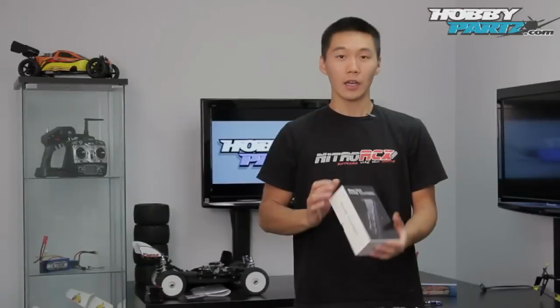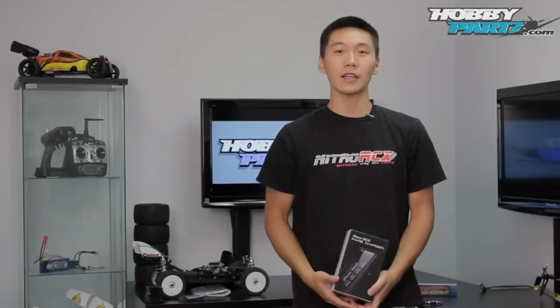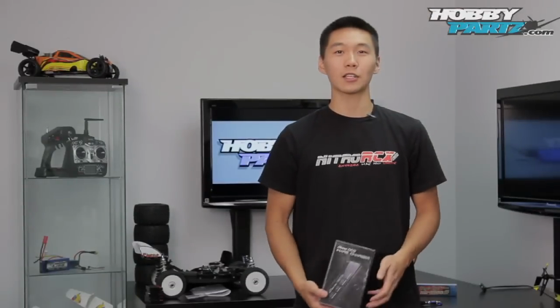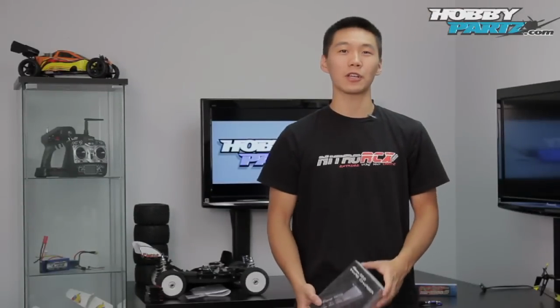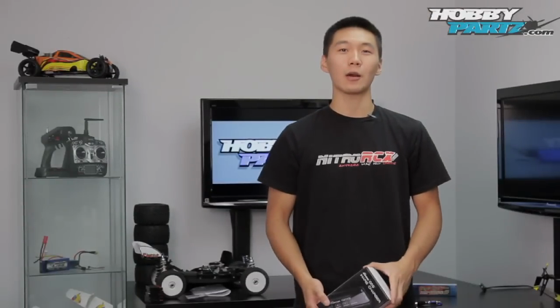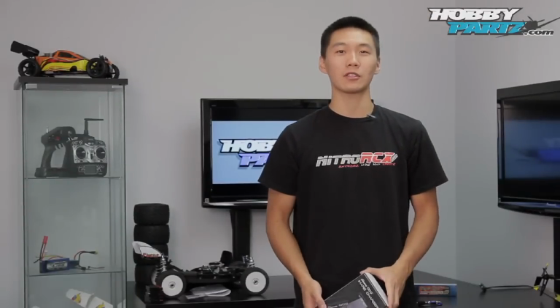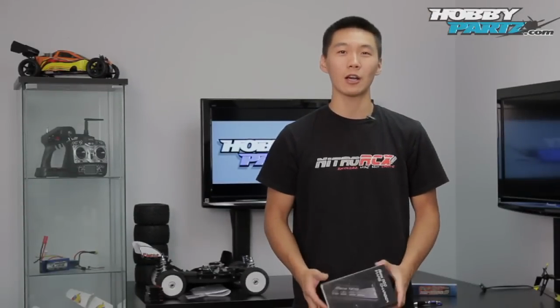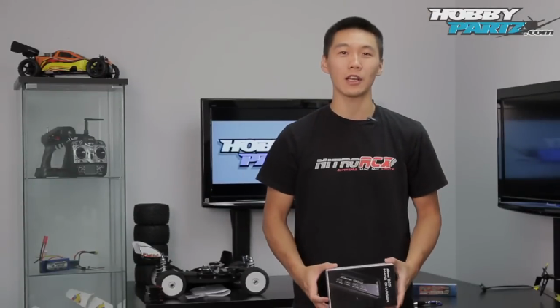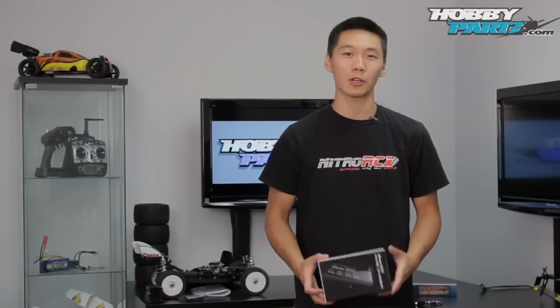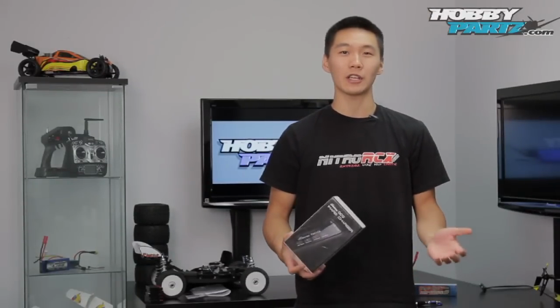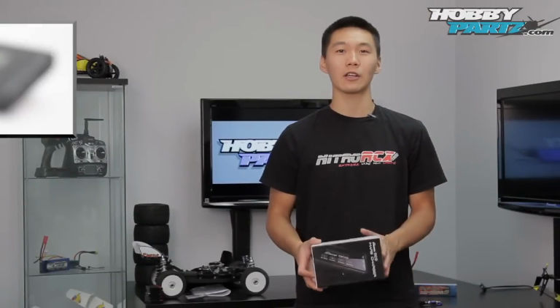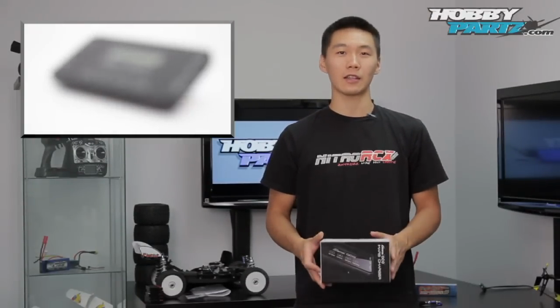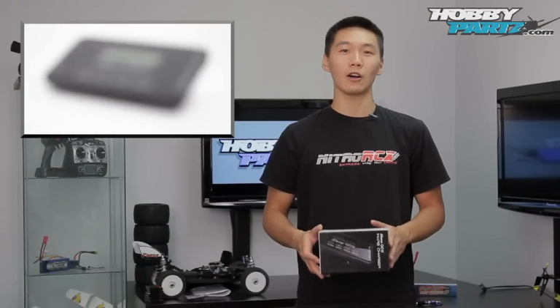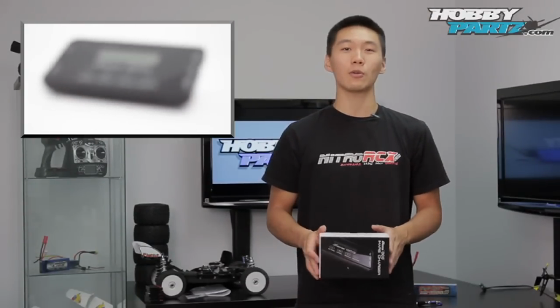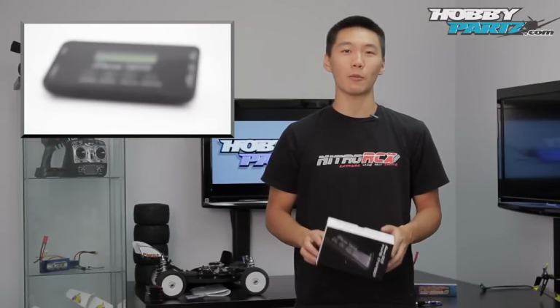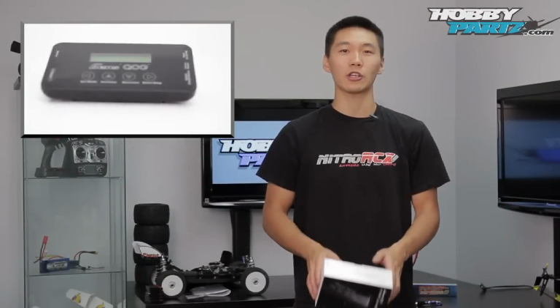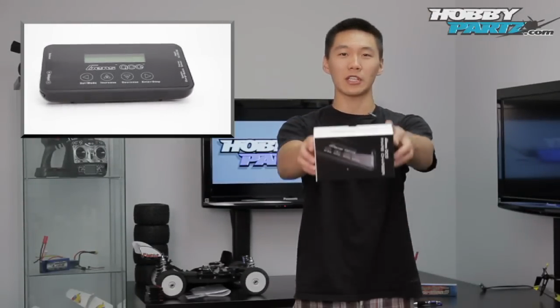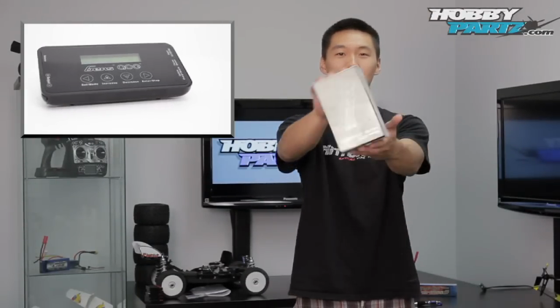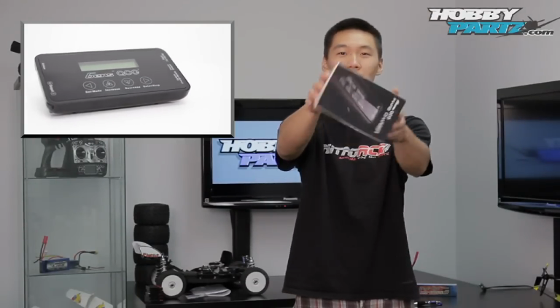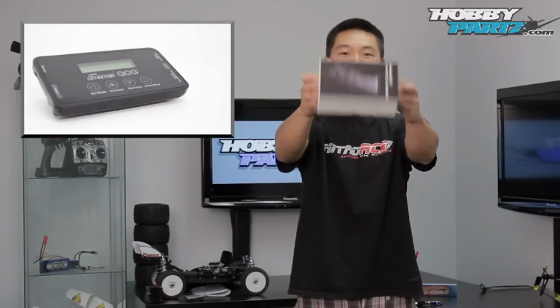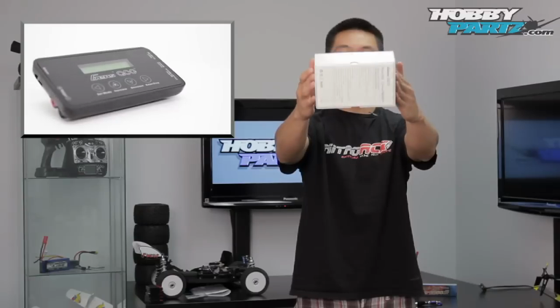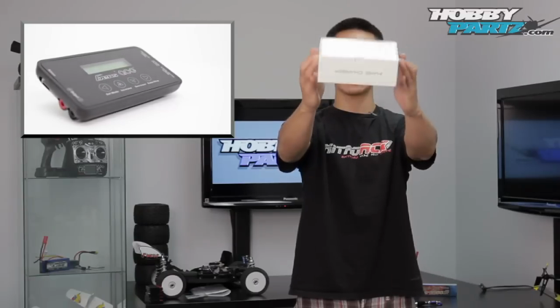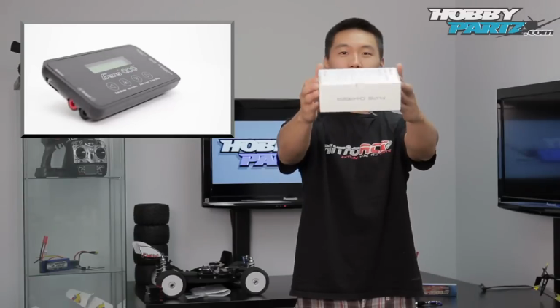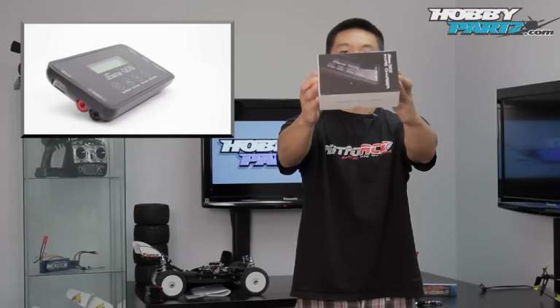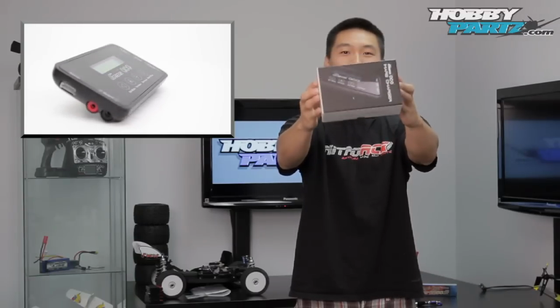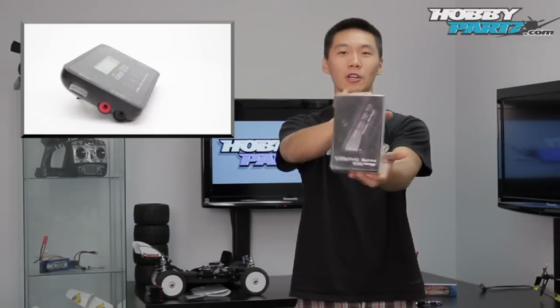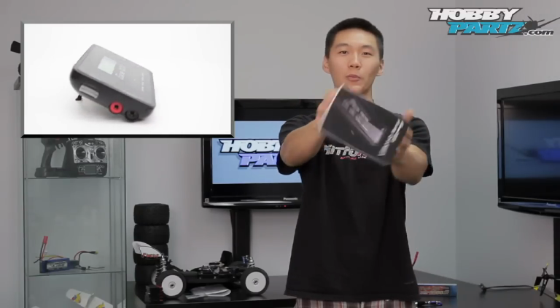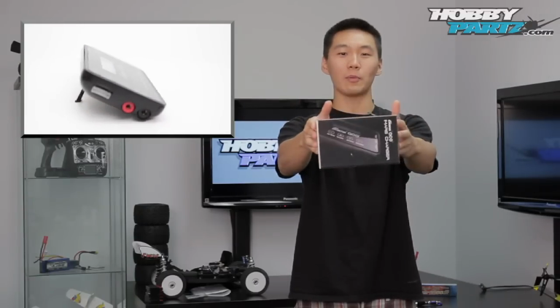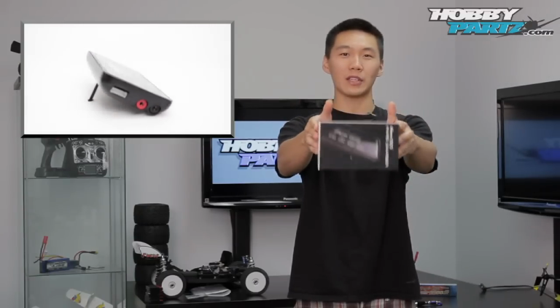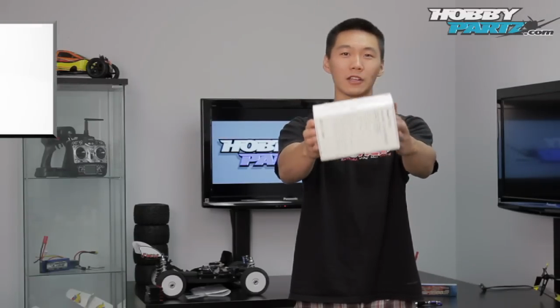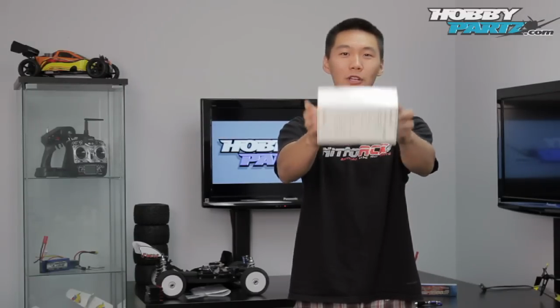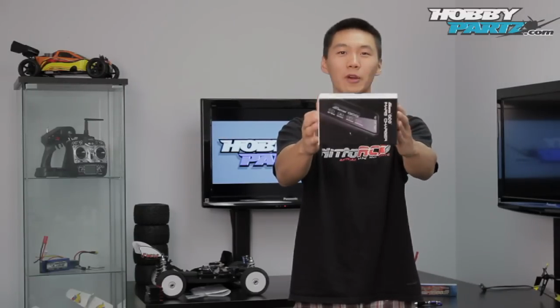Hey guys, thanks for tuning in to hobbyparts.com. Today we're going to be taking a look at the all-new IMRS charger by Gen Zase. It comes in a very sleek looking box, so we're going to open it up and take a look at what it's all about.